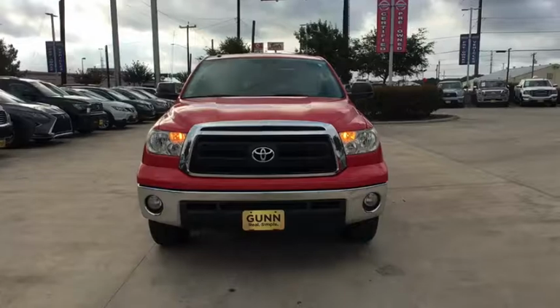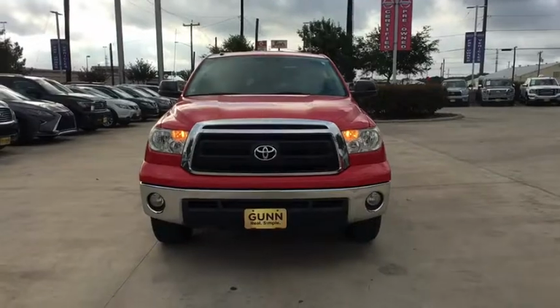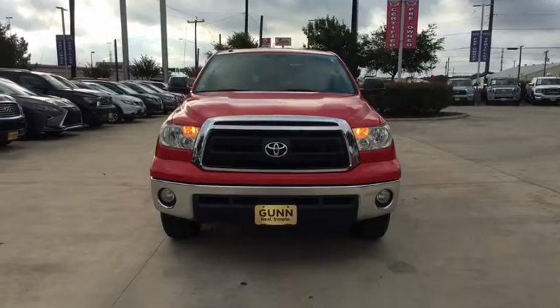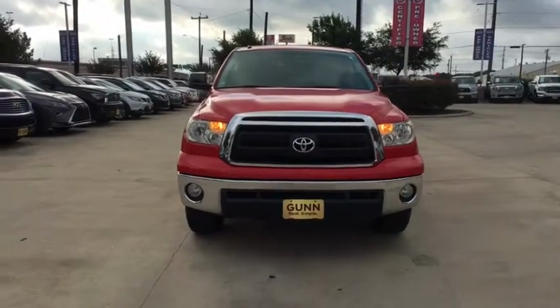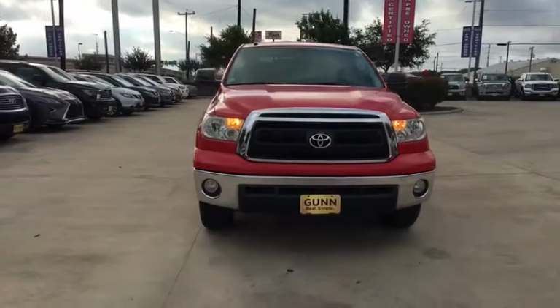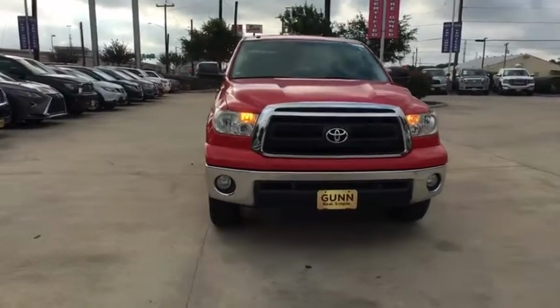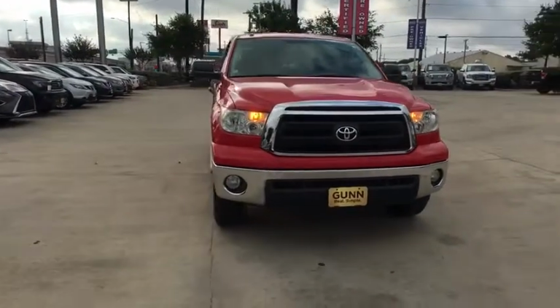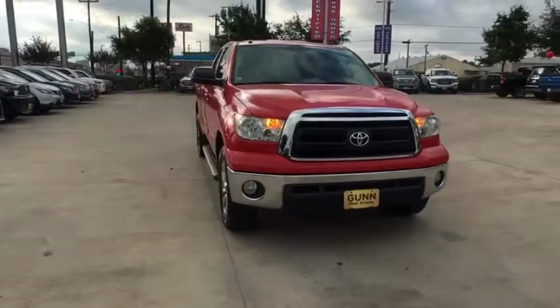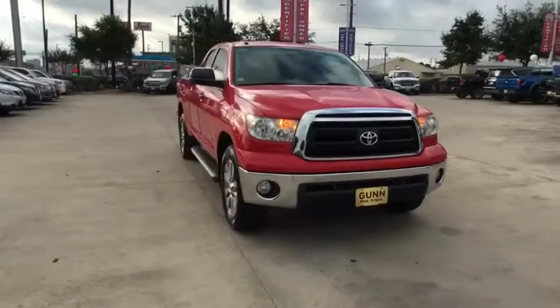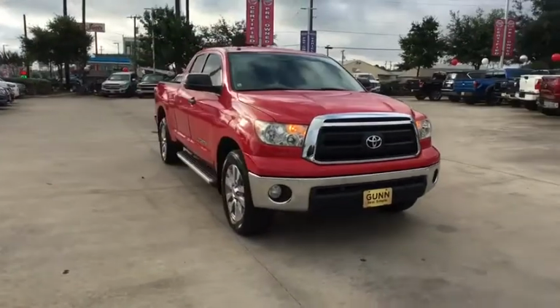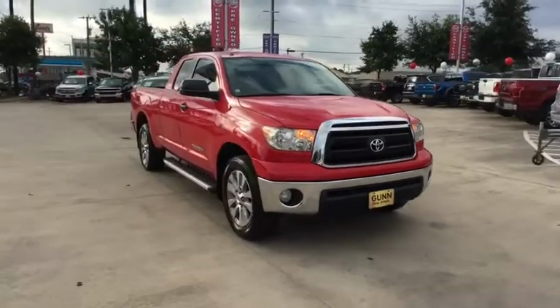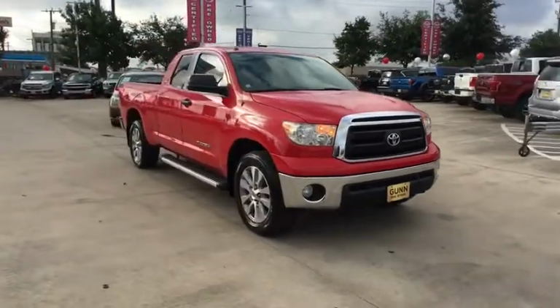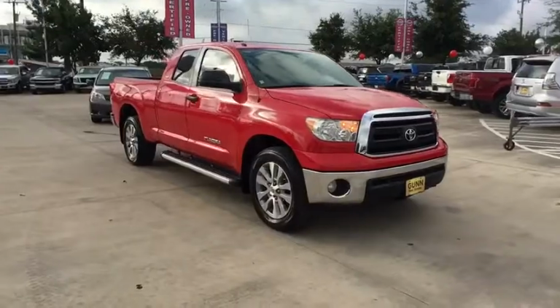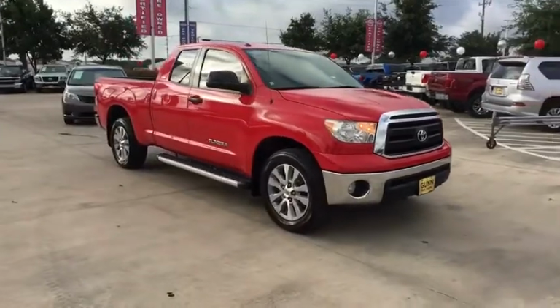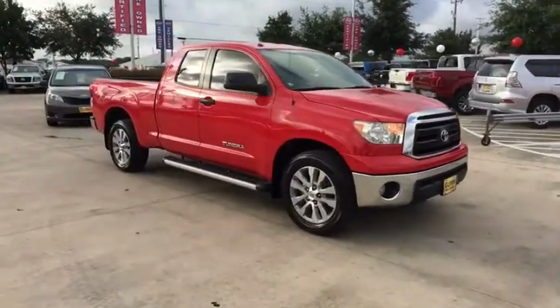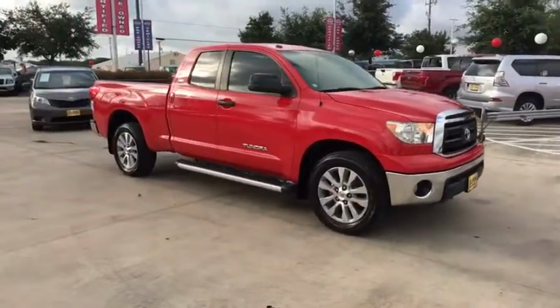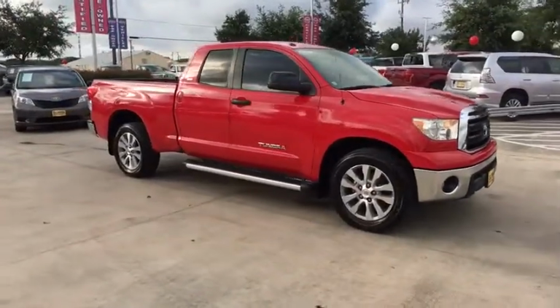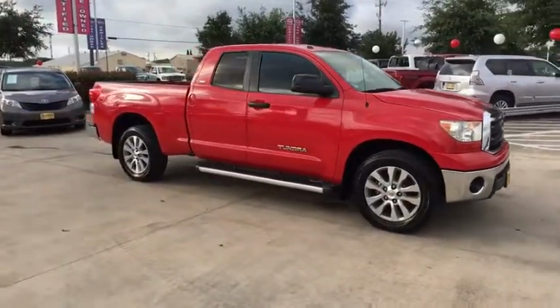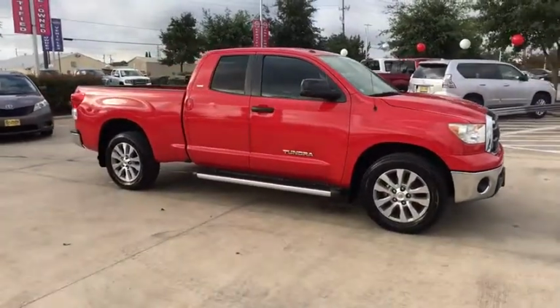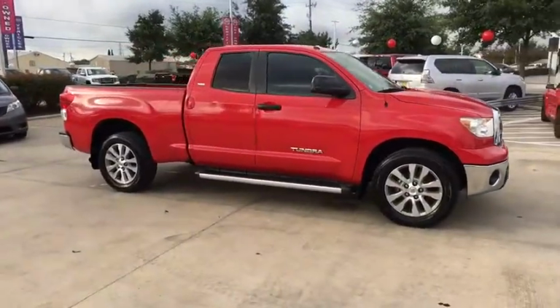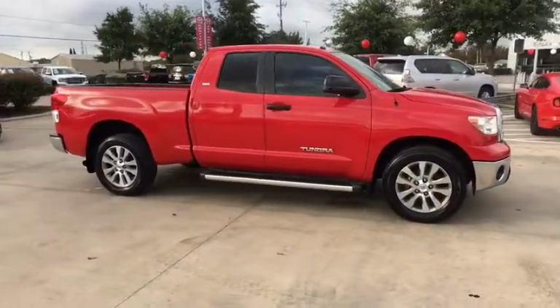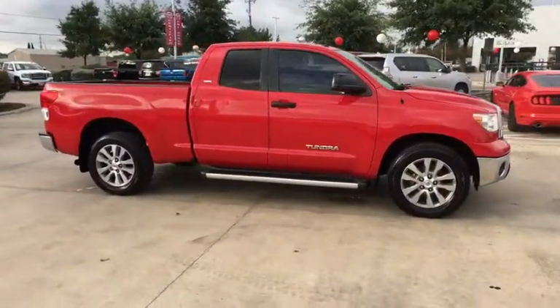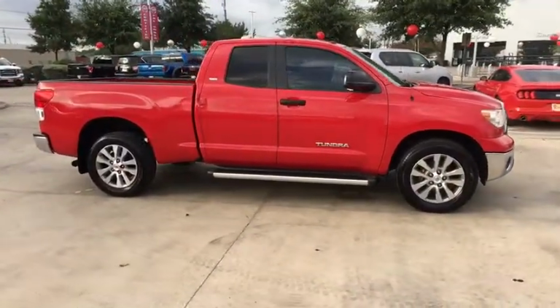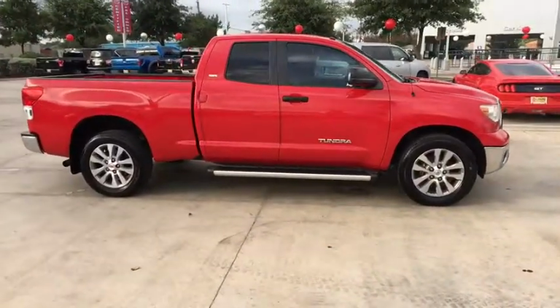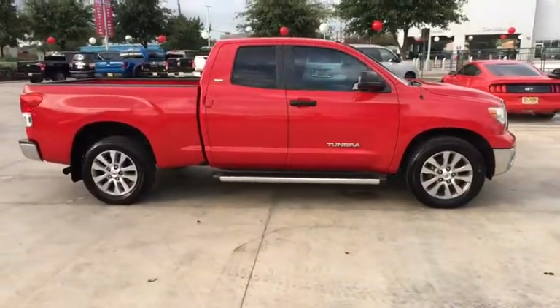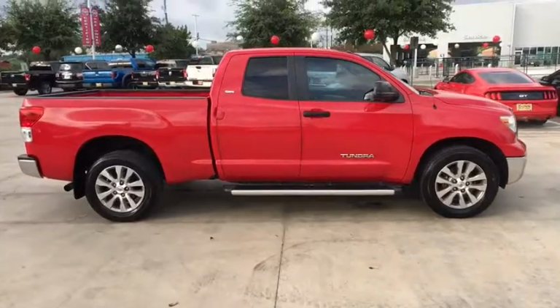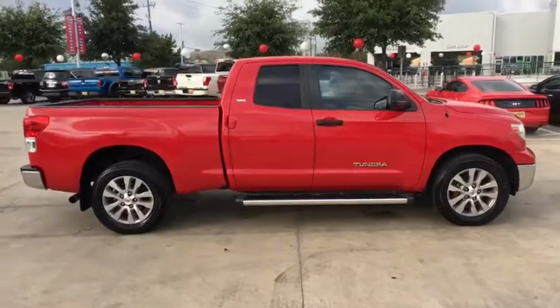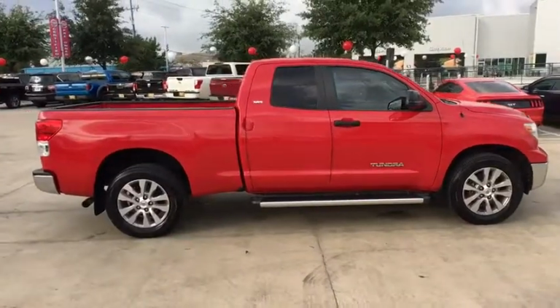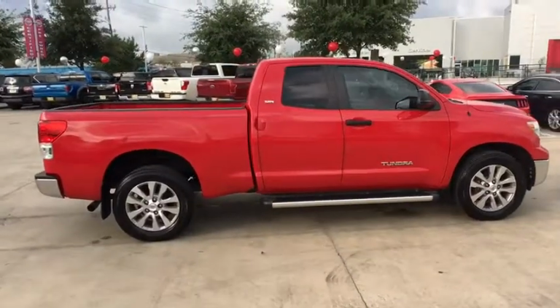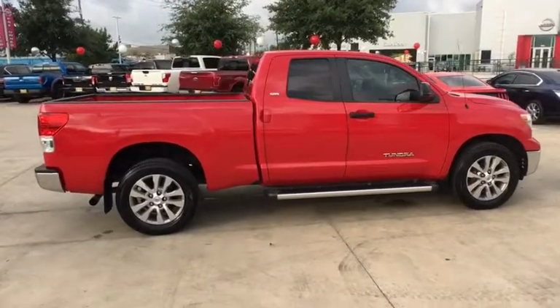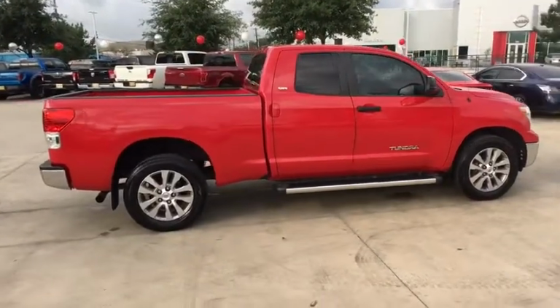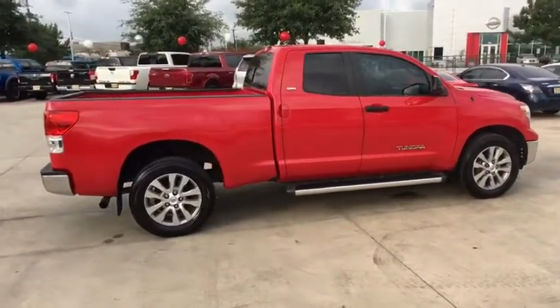We are pleased to show you the 2011 Toyota Tundra. Tundra has a number of unique features useful for those using it as a work truck, including extra-large door handles, a deck rail system, and an integrated tow hitch.